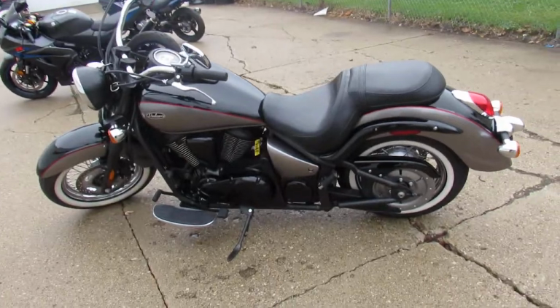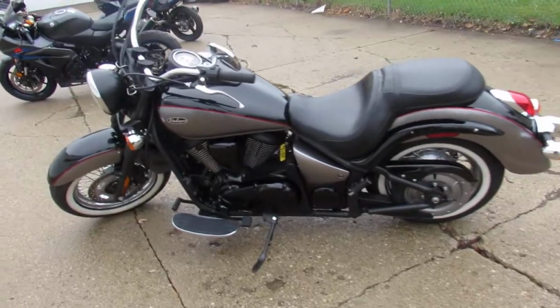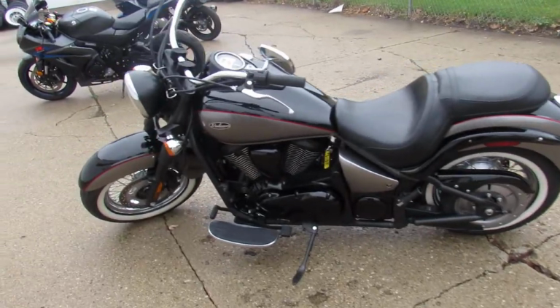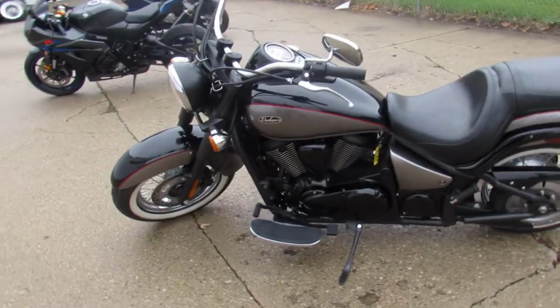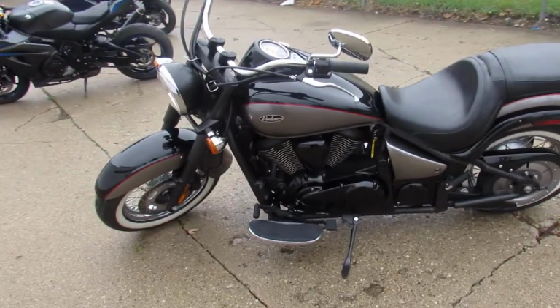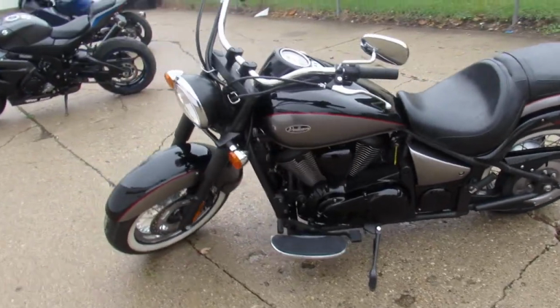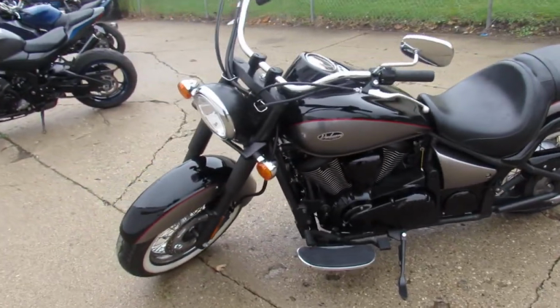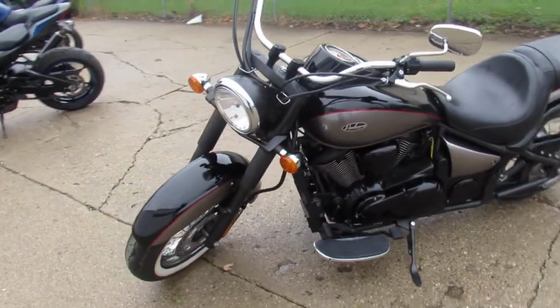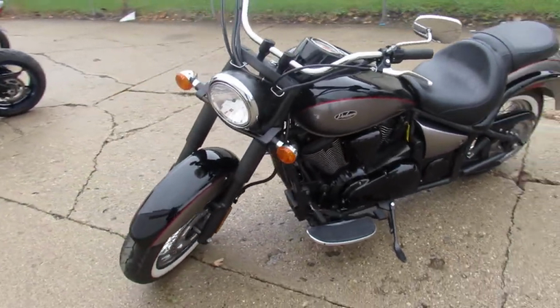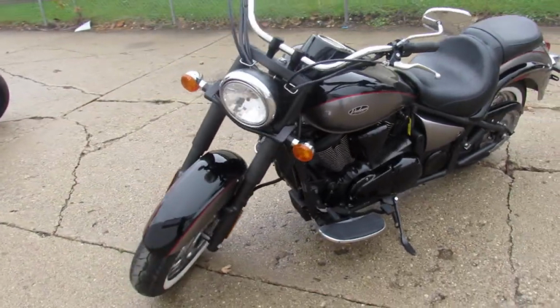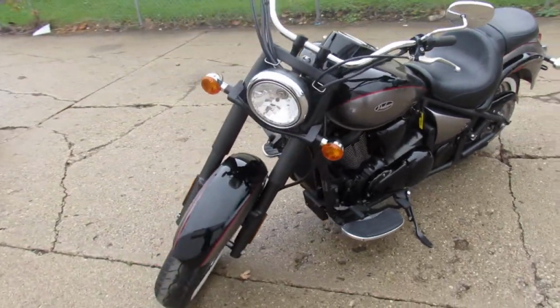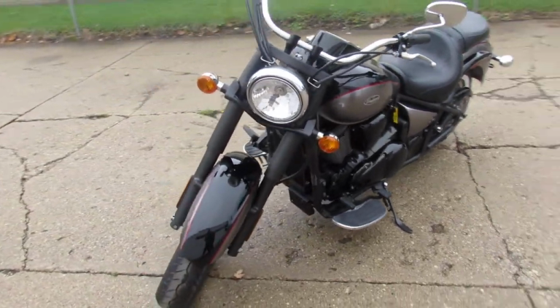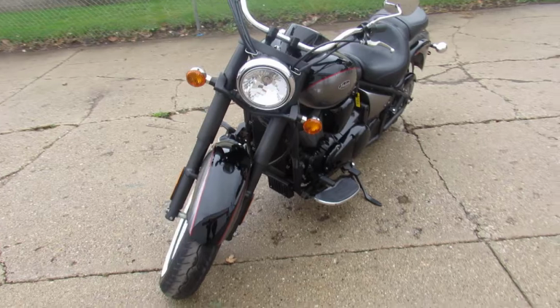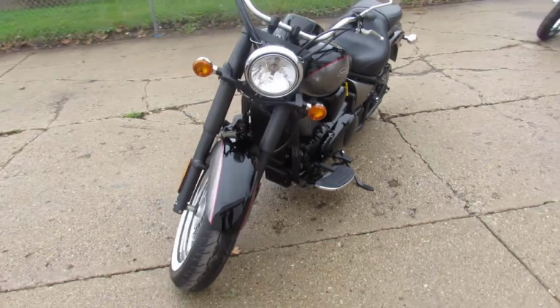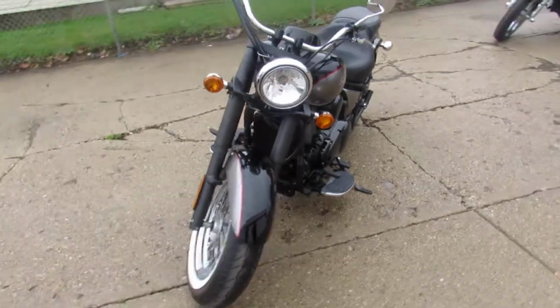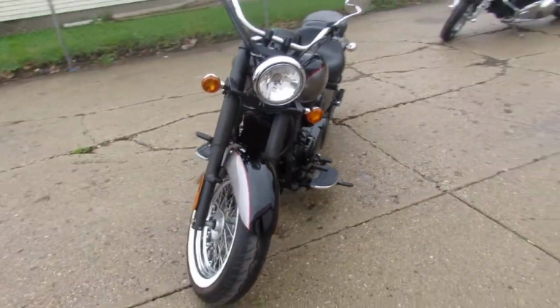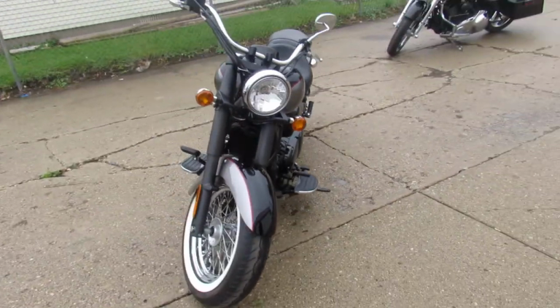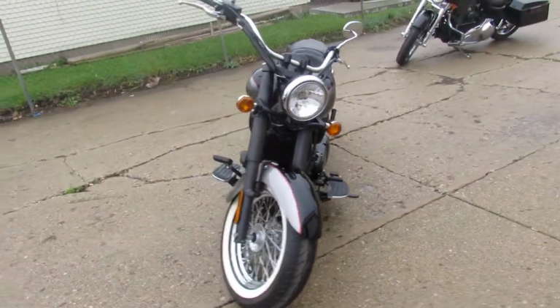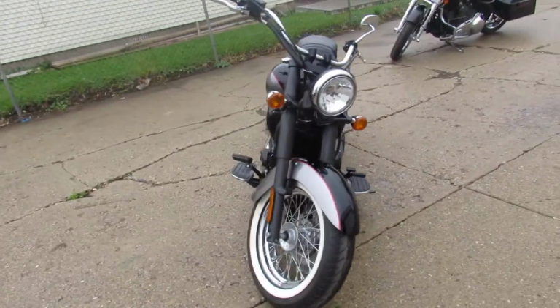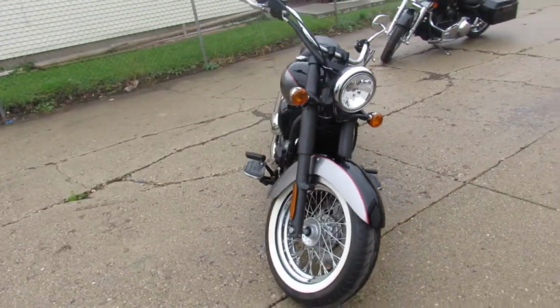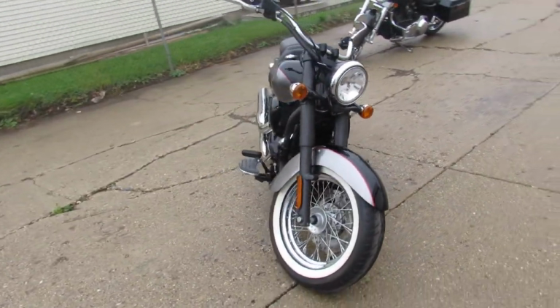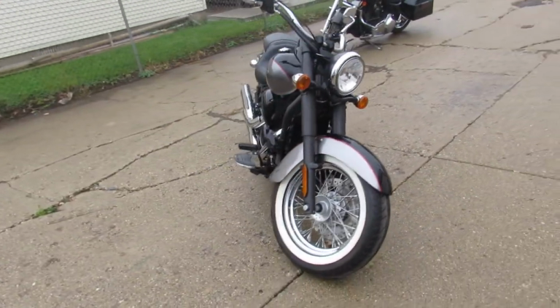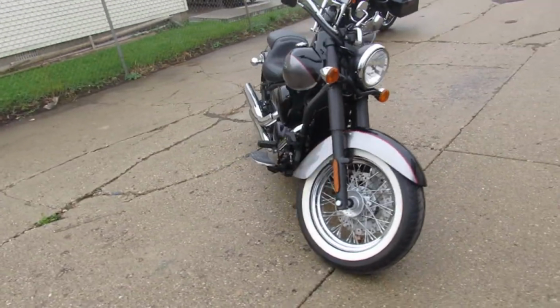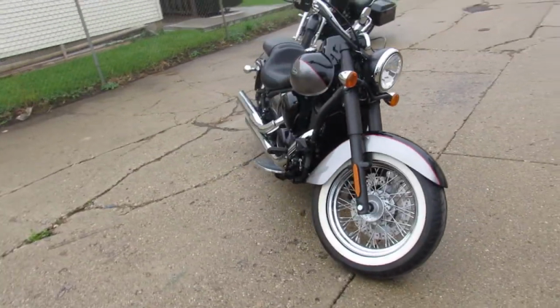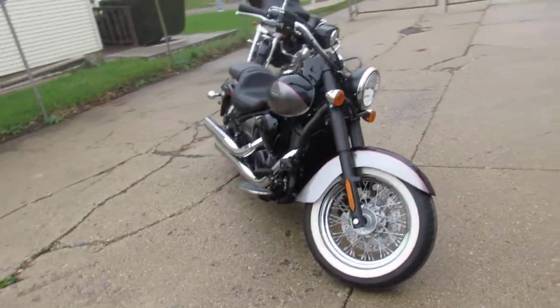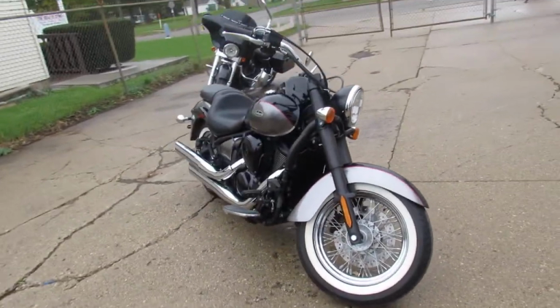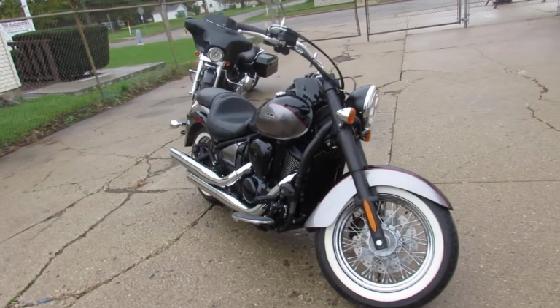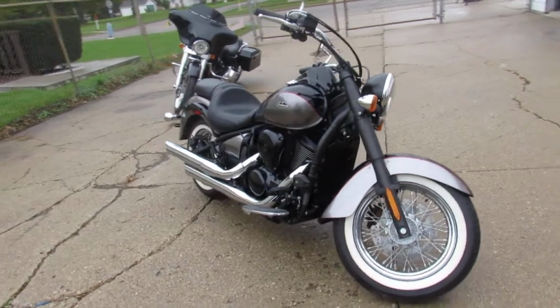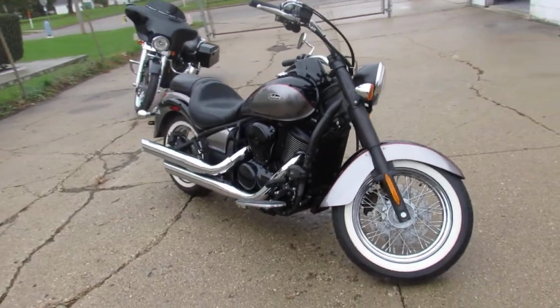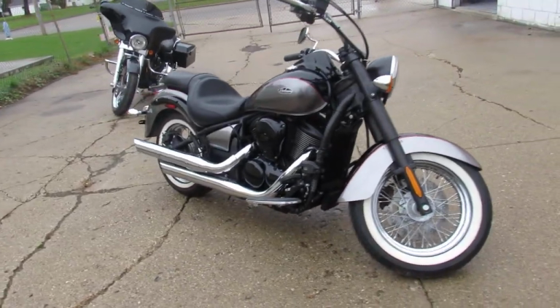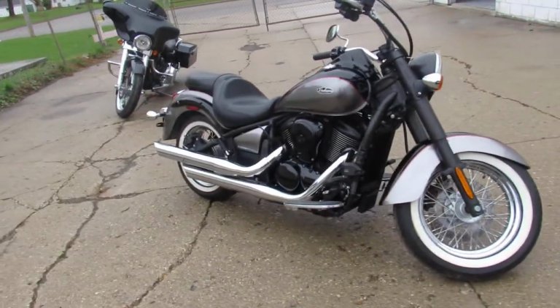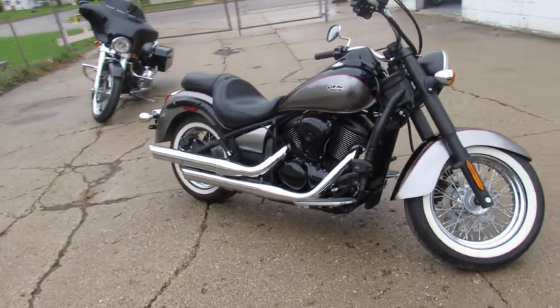Hey guys, ApprovalPowerSports.com here doing some videos on some bikes that just rolled into the showroom. This one here is a '14 Vulcan 900 Classic for sale, only has 3,634 miles, it's a one-owner, all stock.